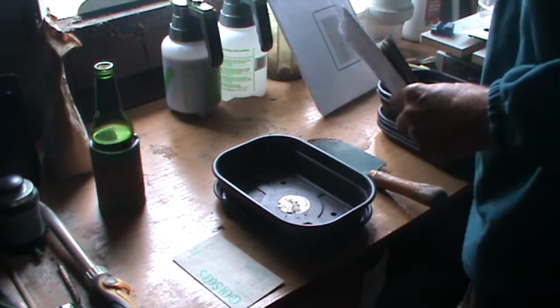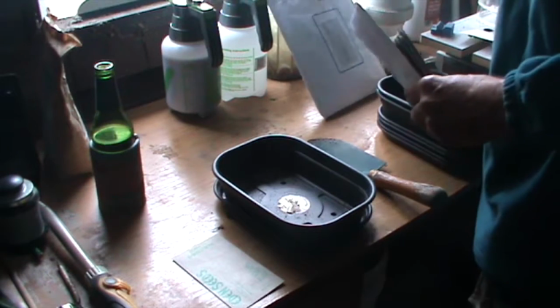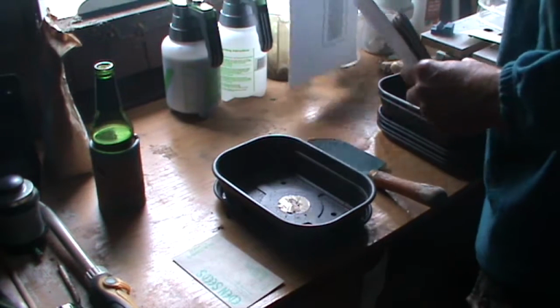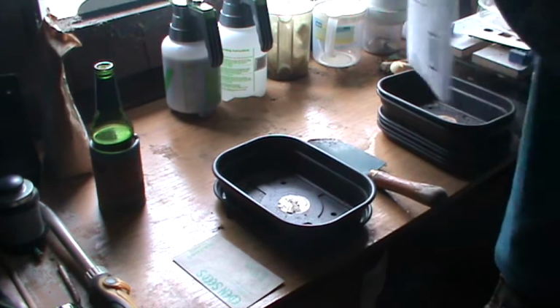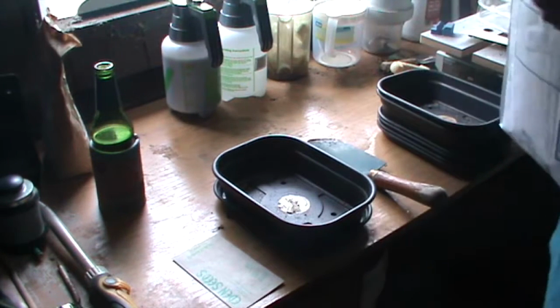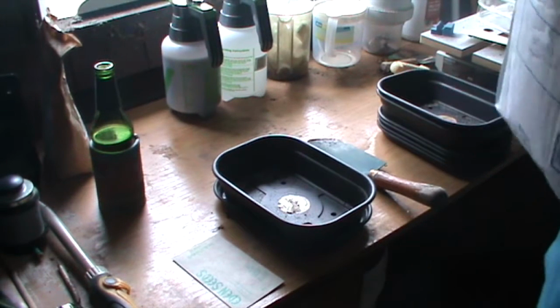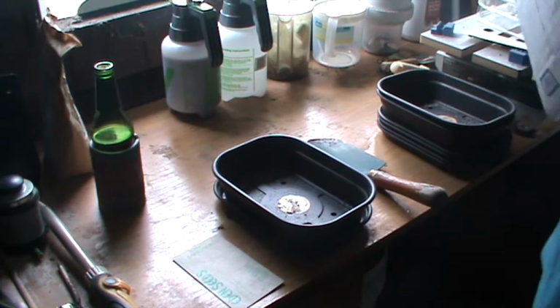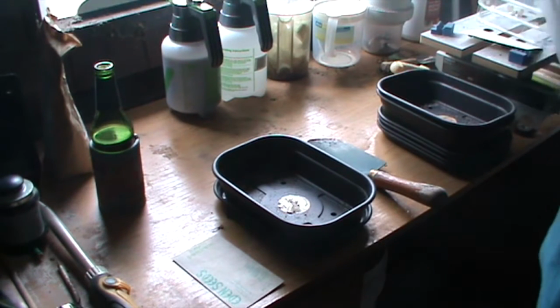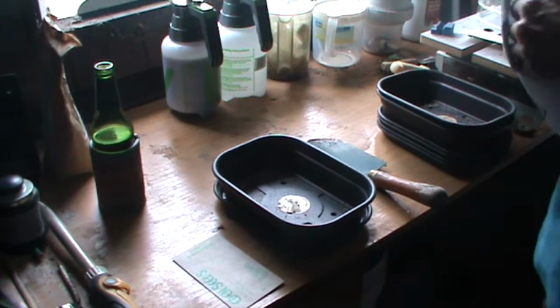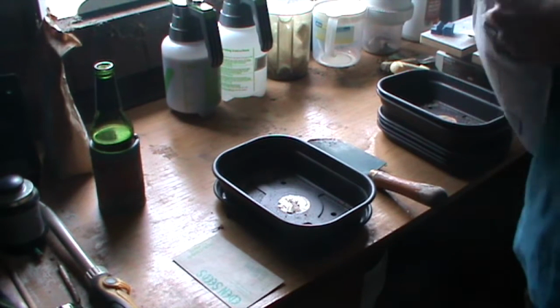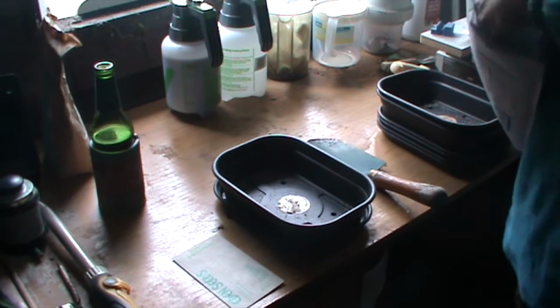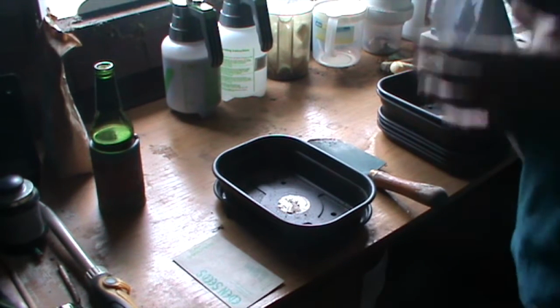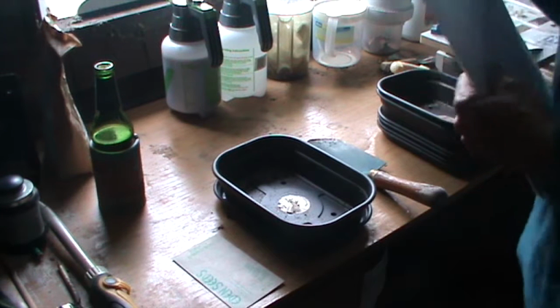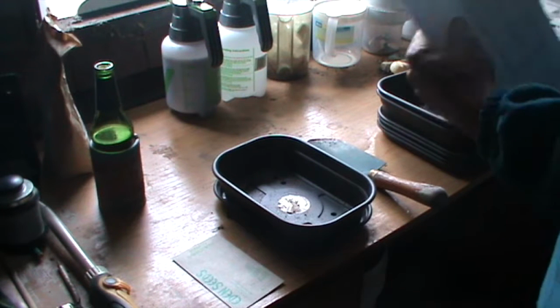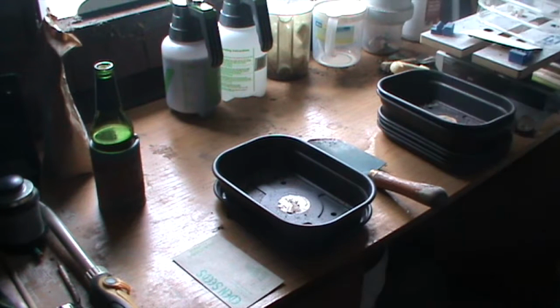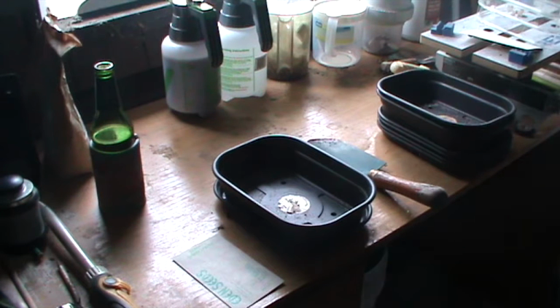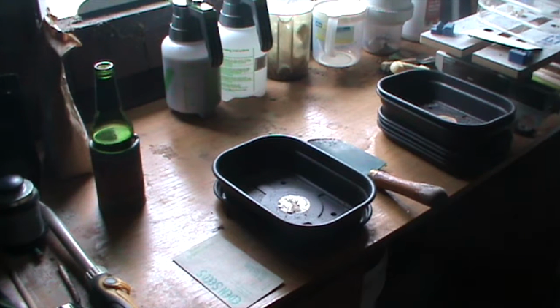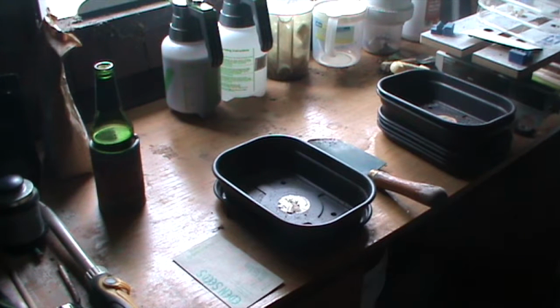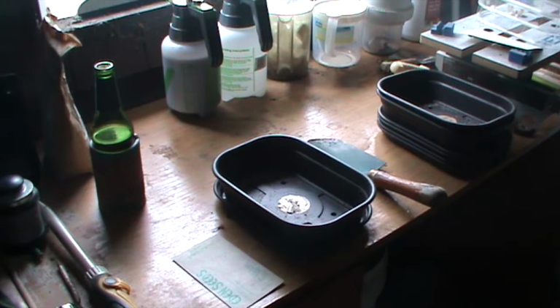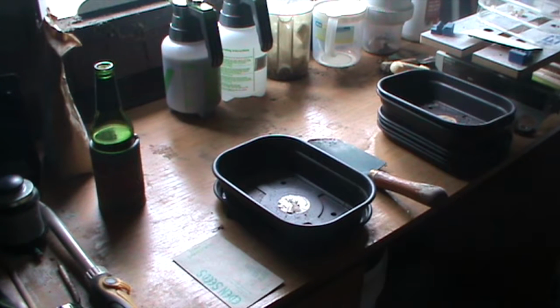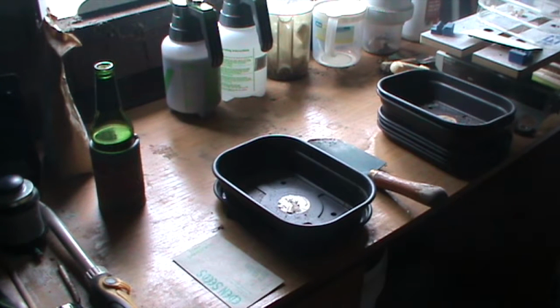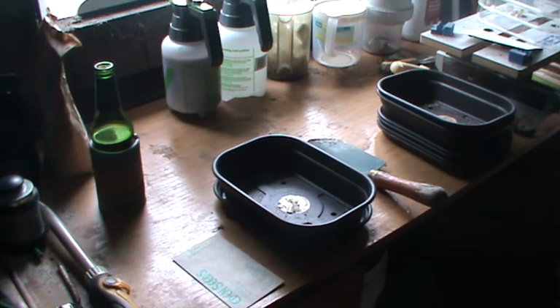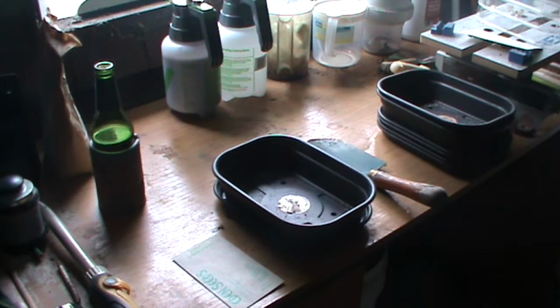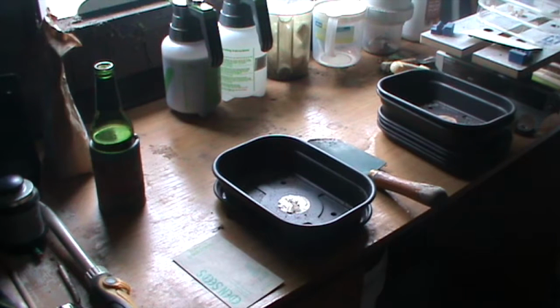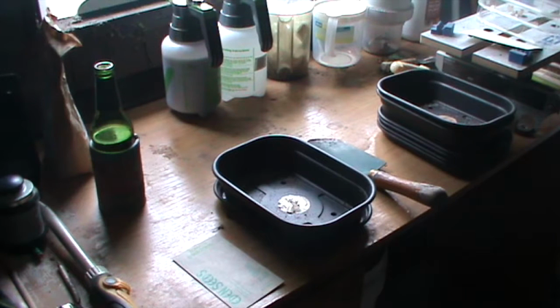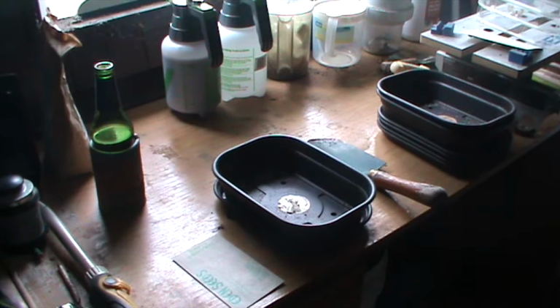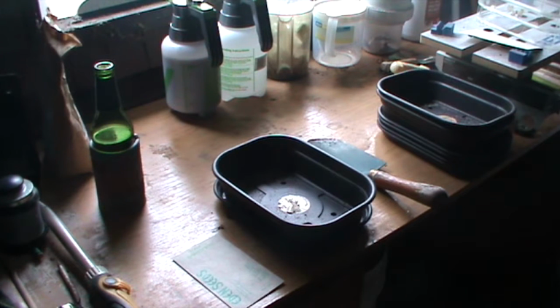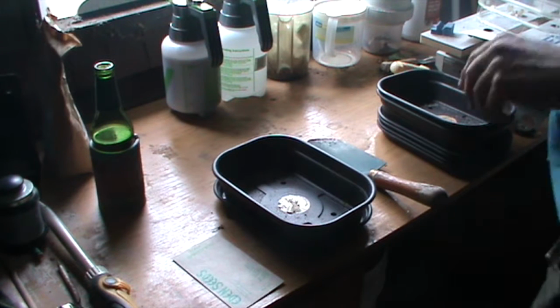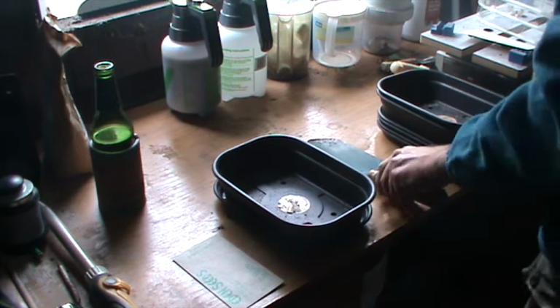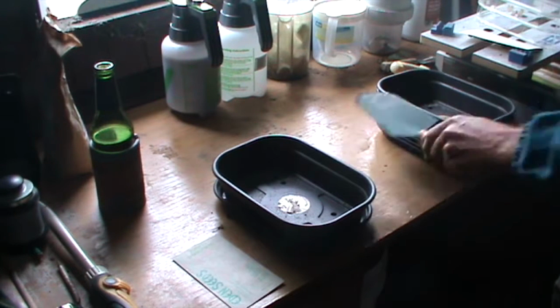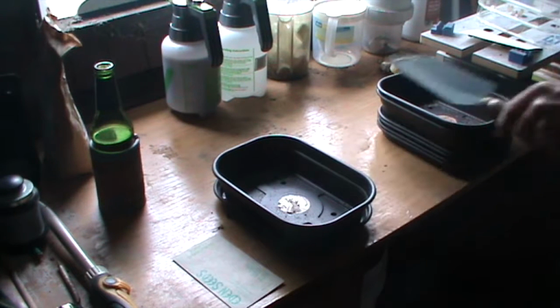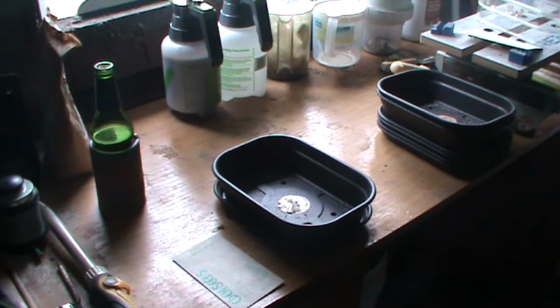We'll get the rest of the seeds back into the fridge where I usually keep them stored. Then I'll get the potting mix and the worm castings and mix them in the tray here.